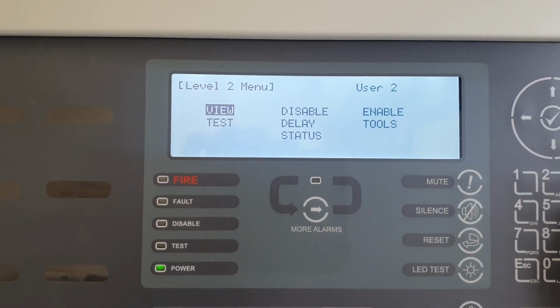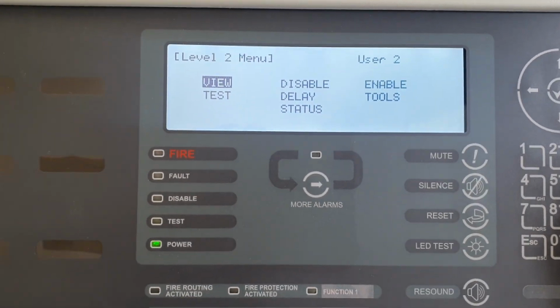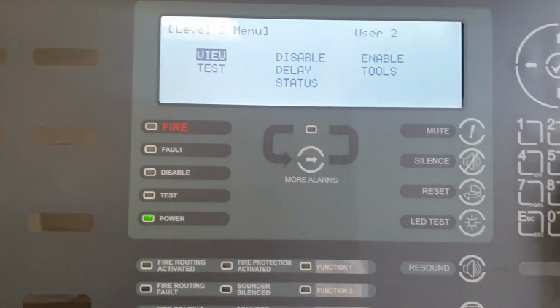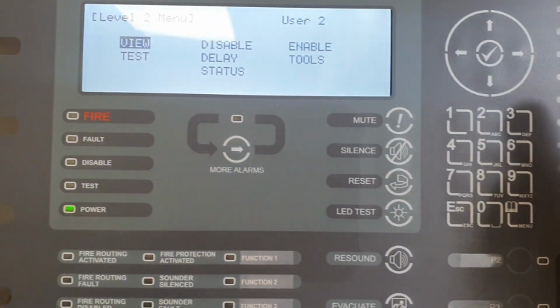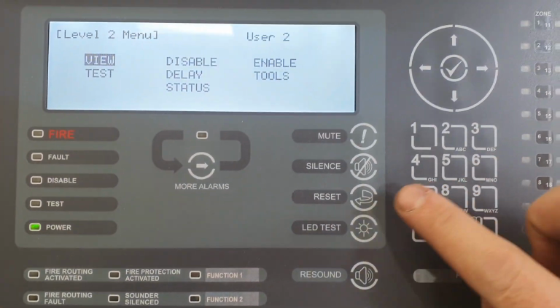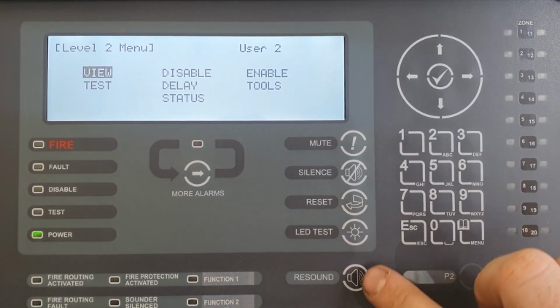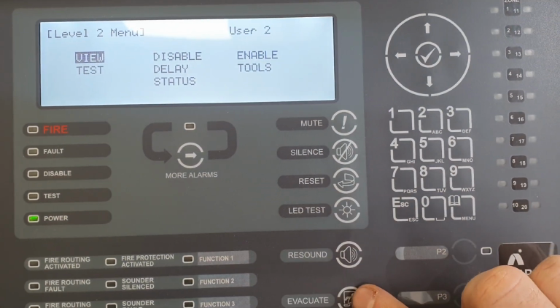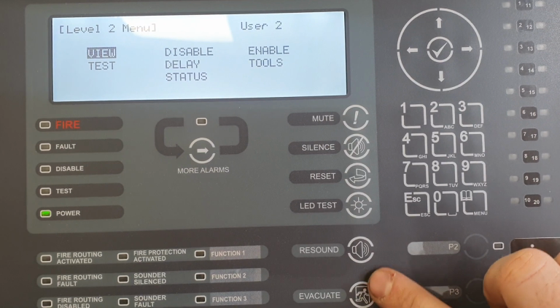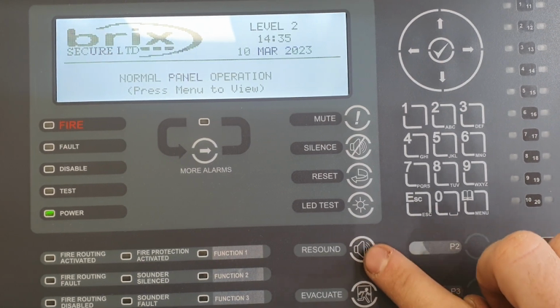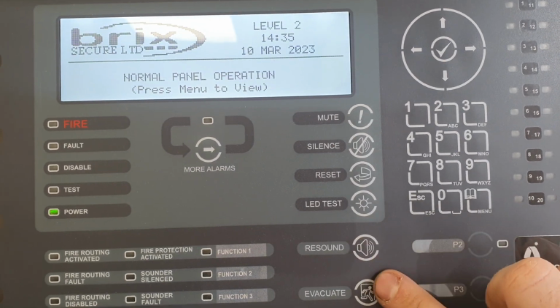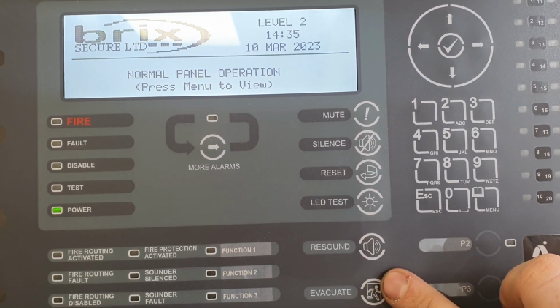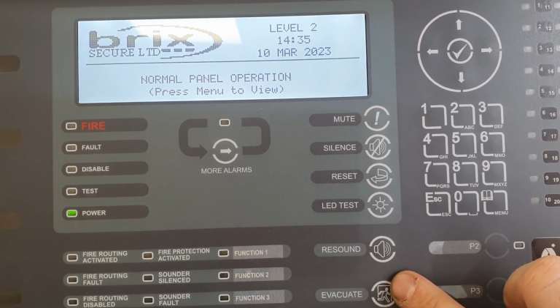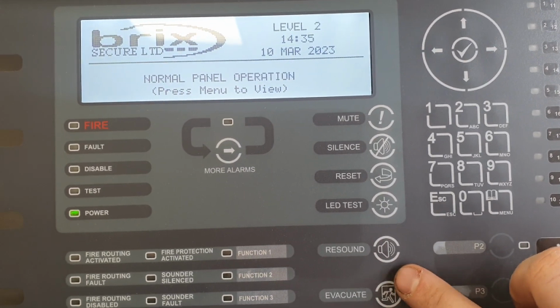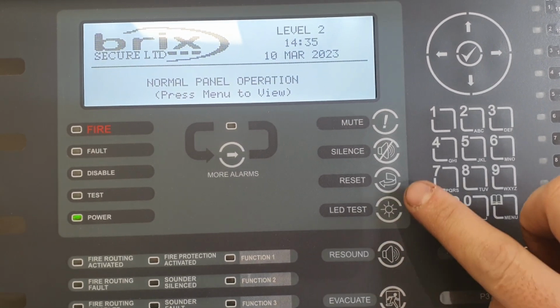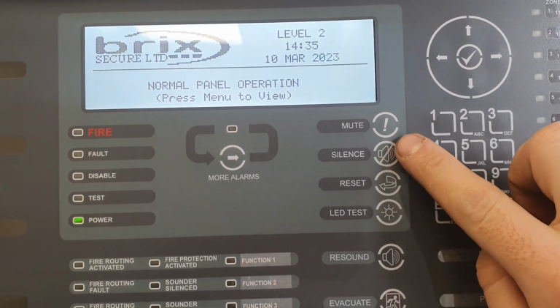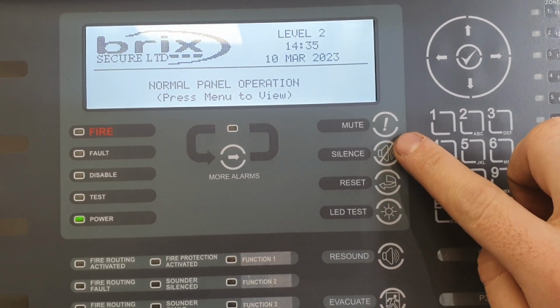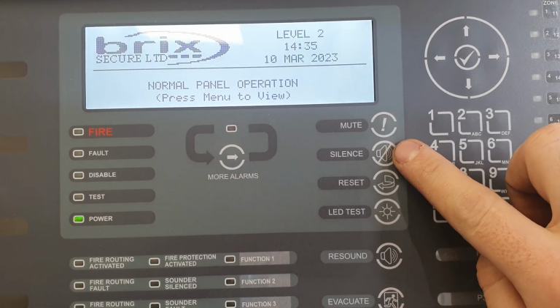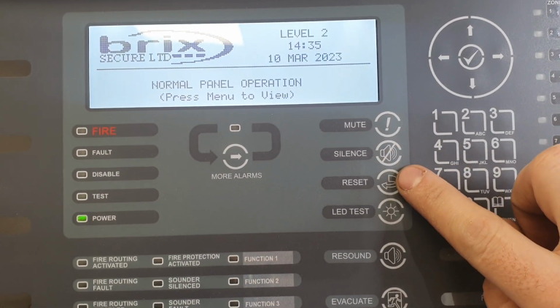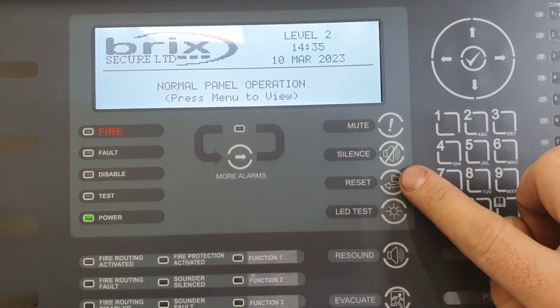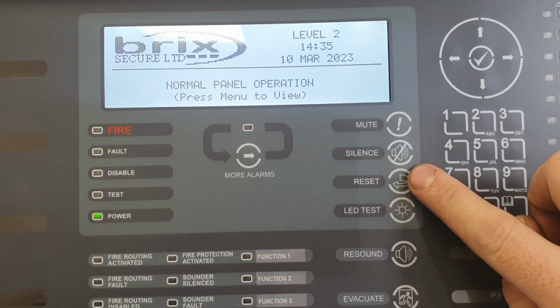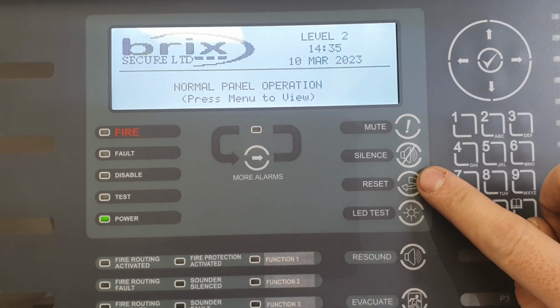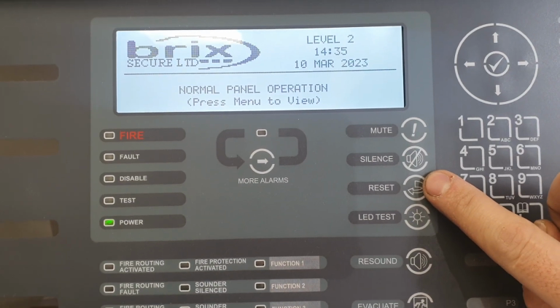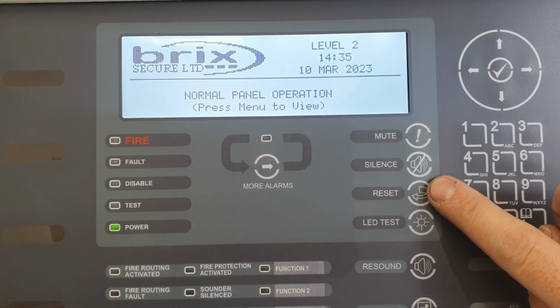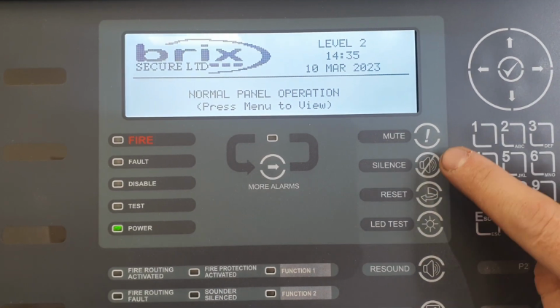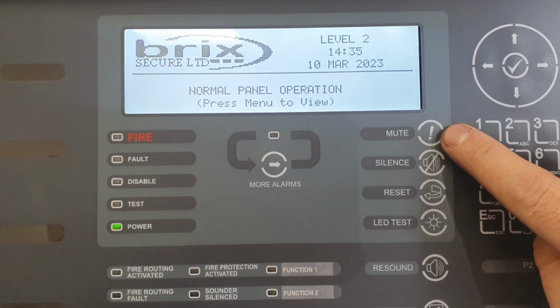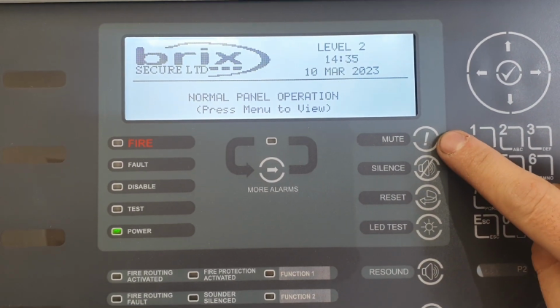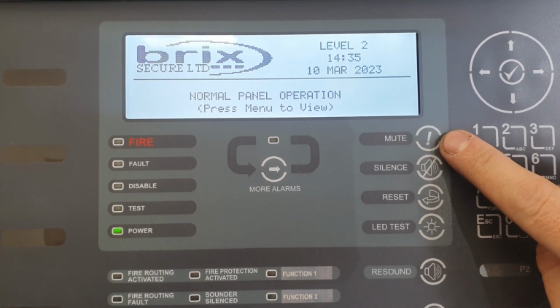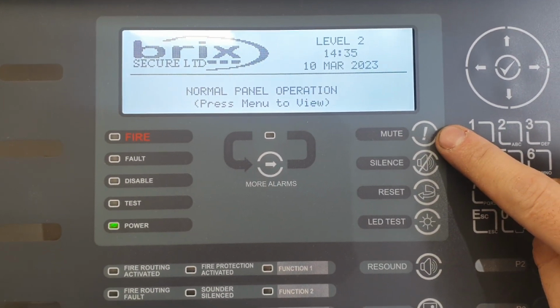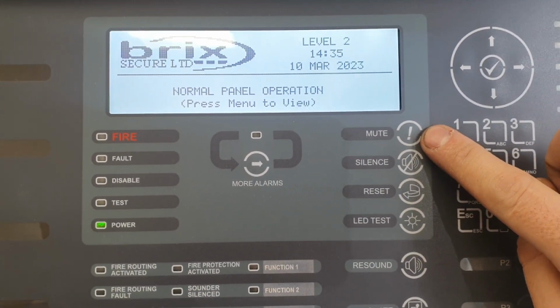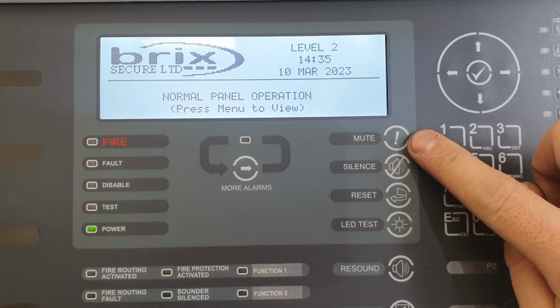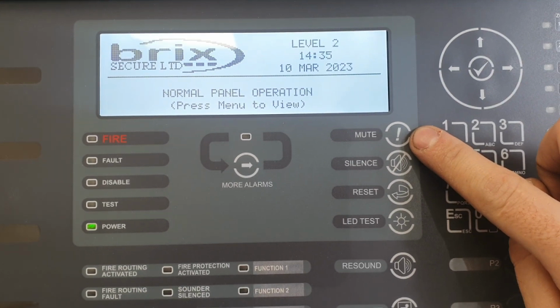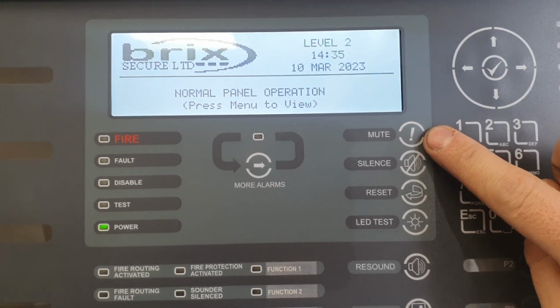Level 2 menu allows these two buttons here to be enabled. It also allows the silence and reset buttons to be enabled as well. The mute button is not affected by the level 1 controls.